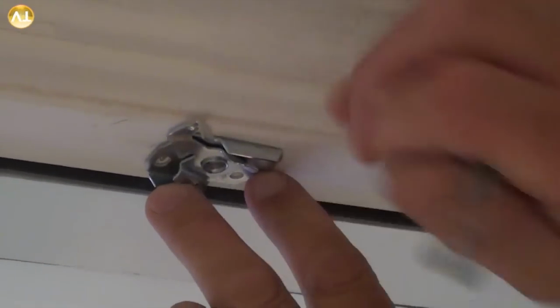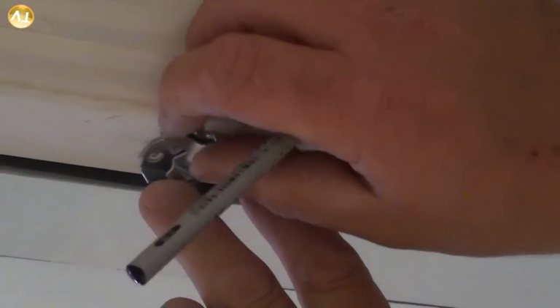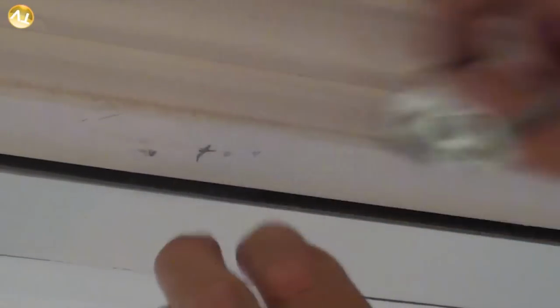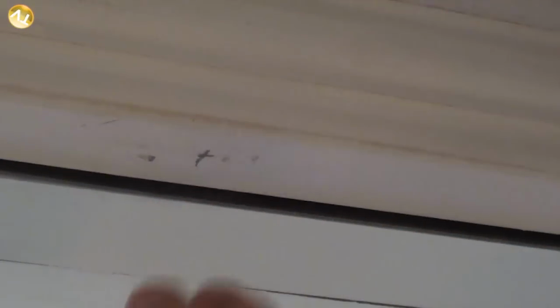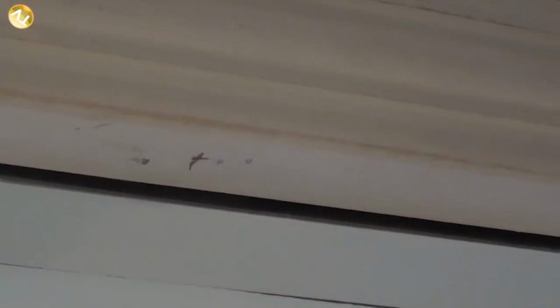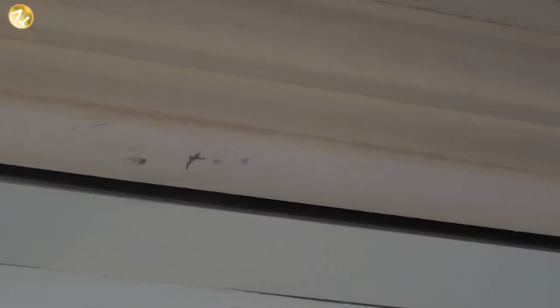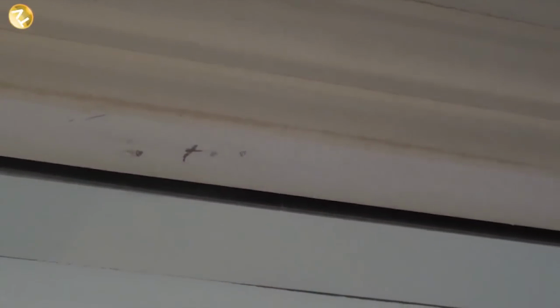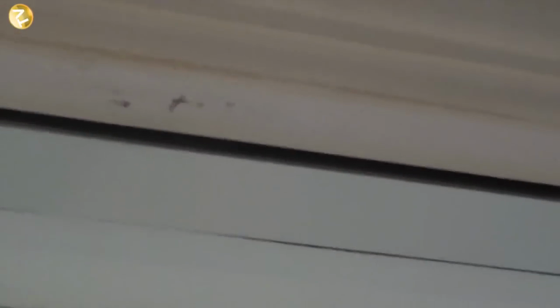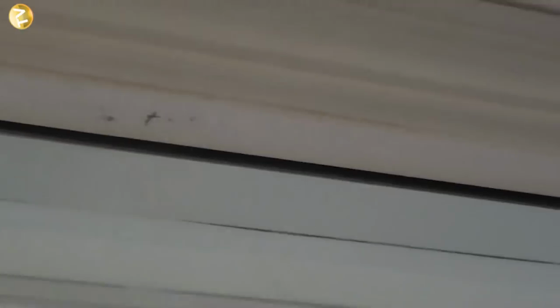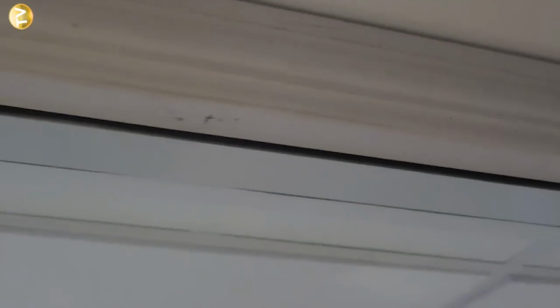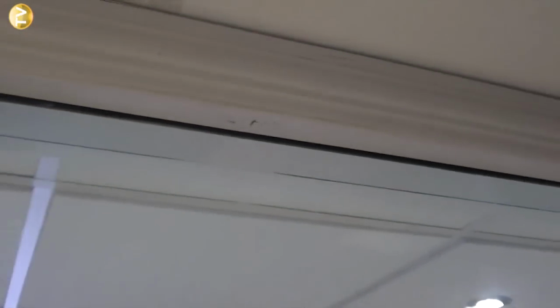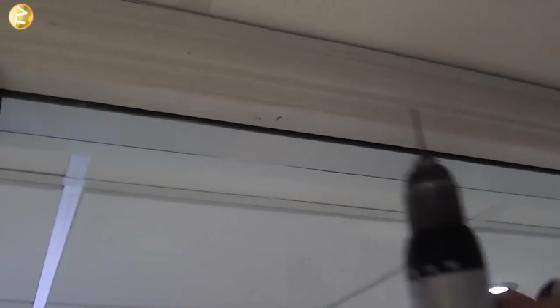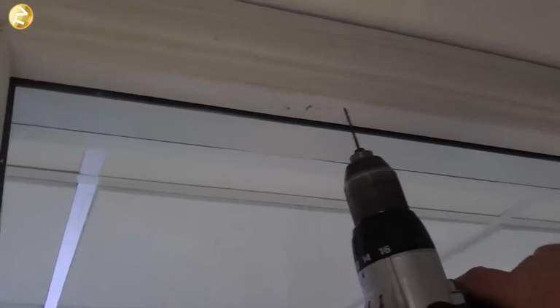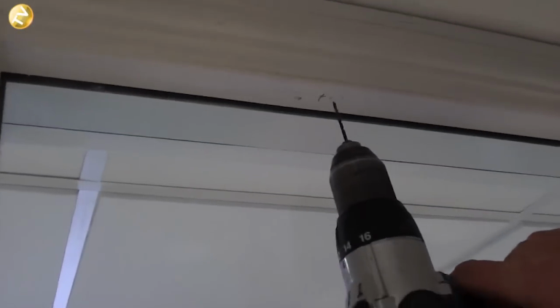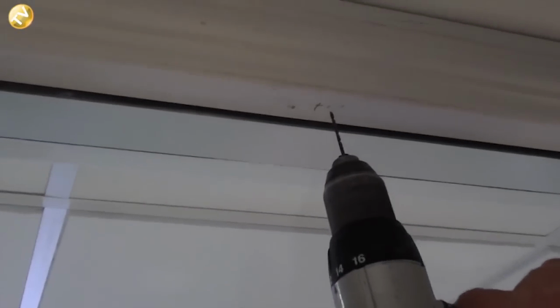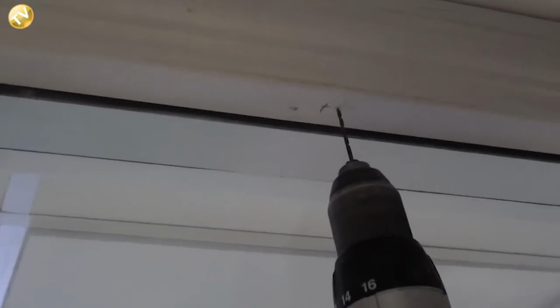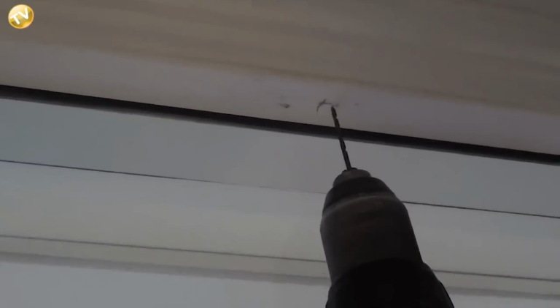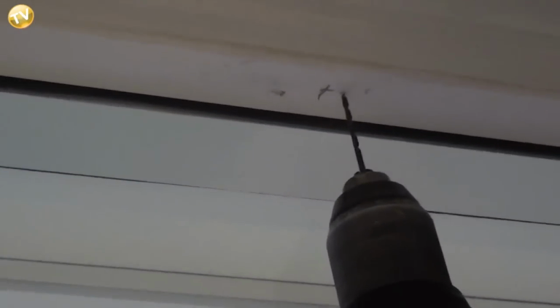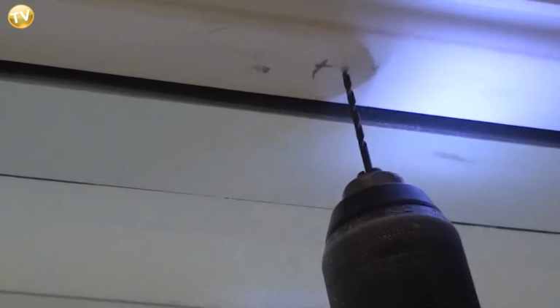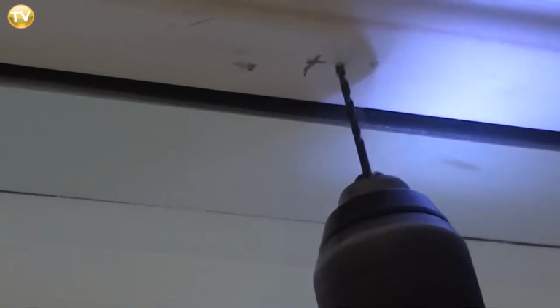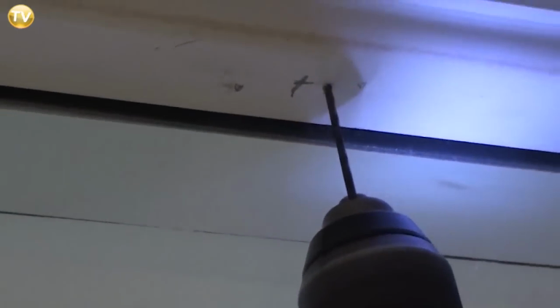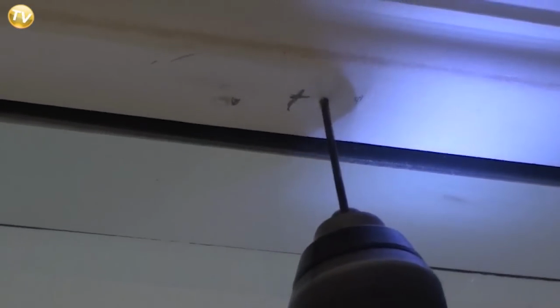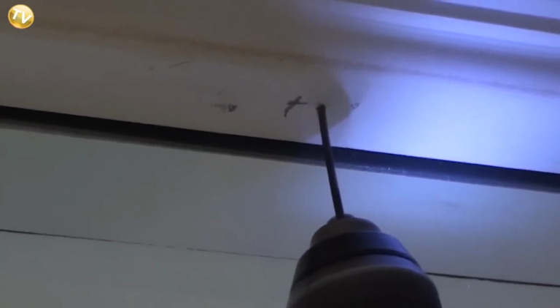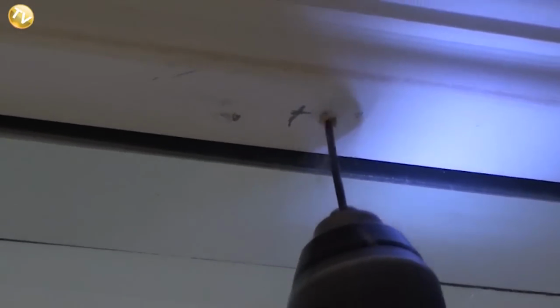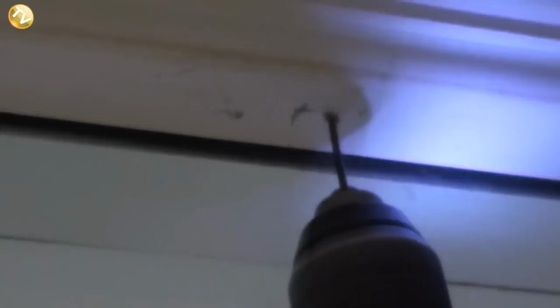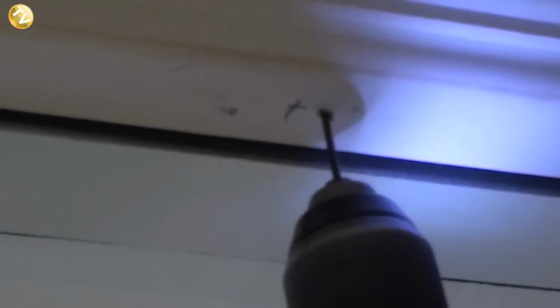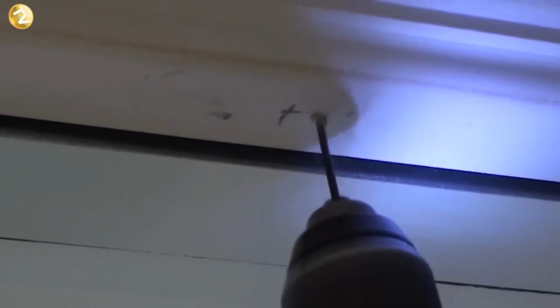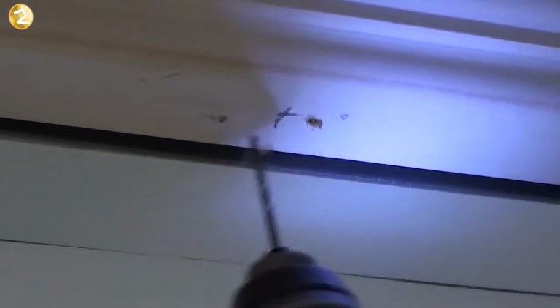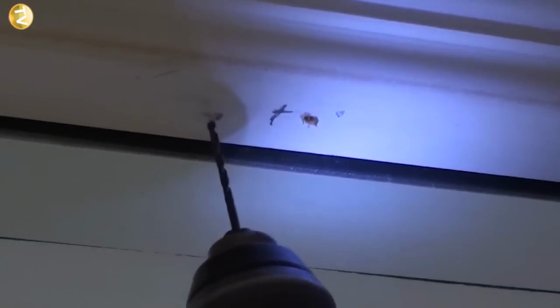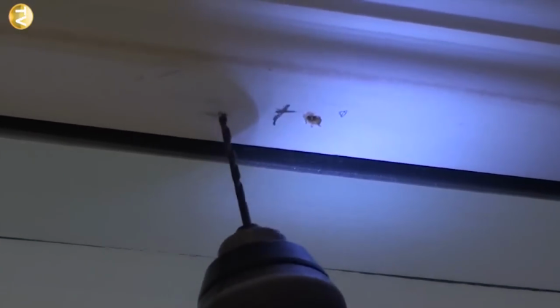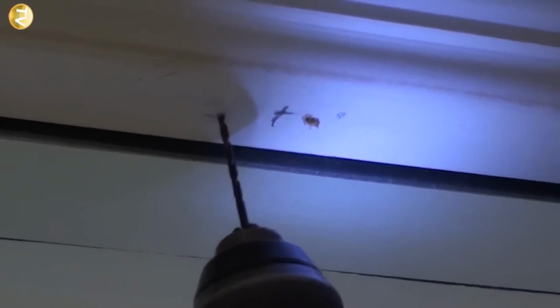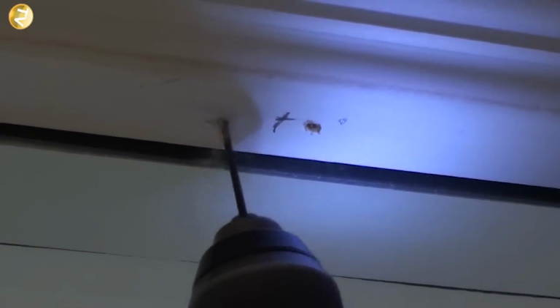Once you've marked both ends, get your drill and pilot the holes out — like so, and another one.